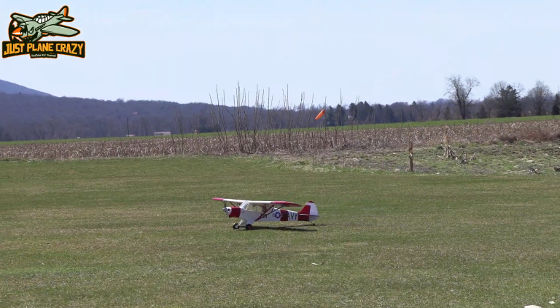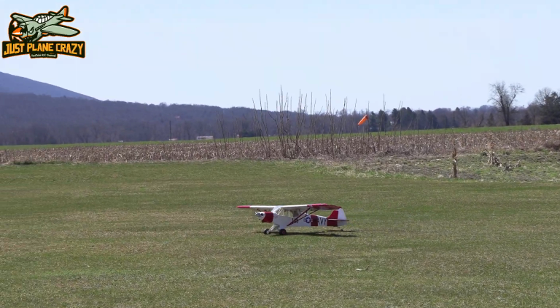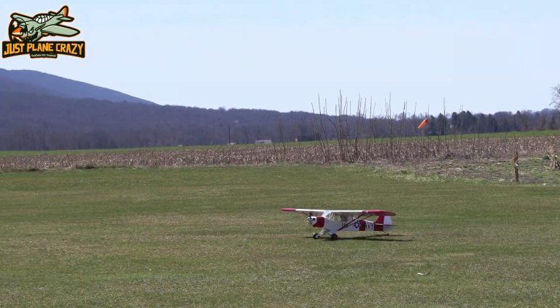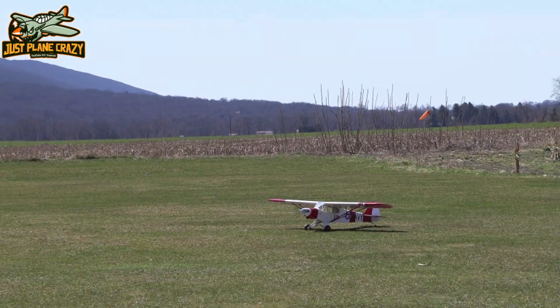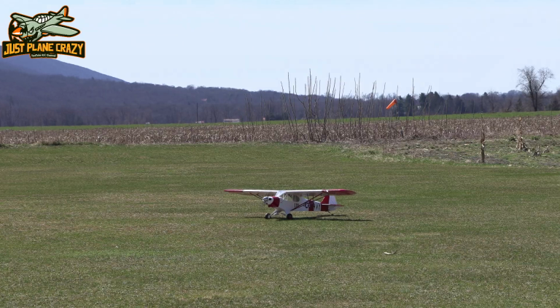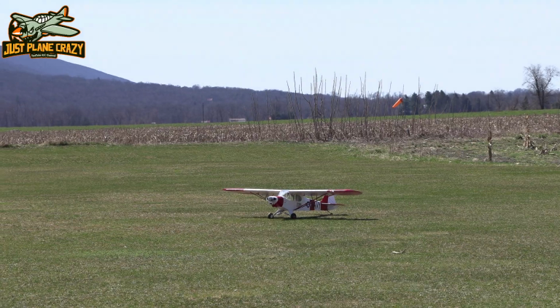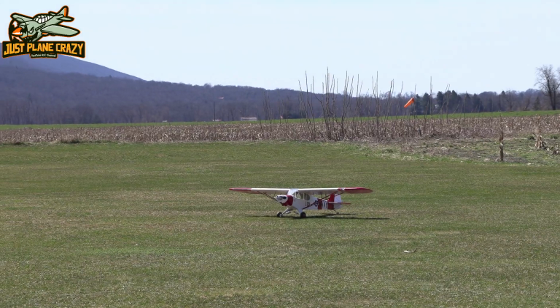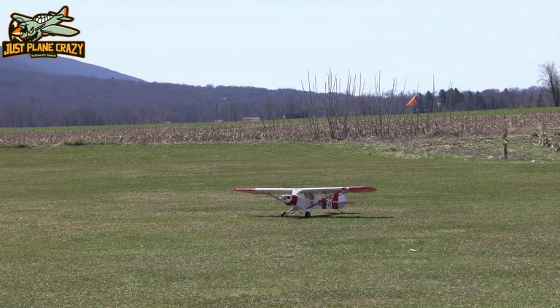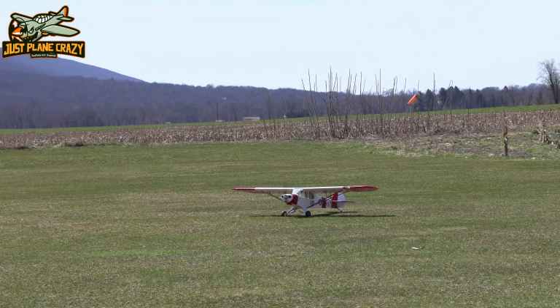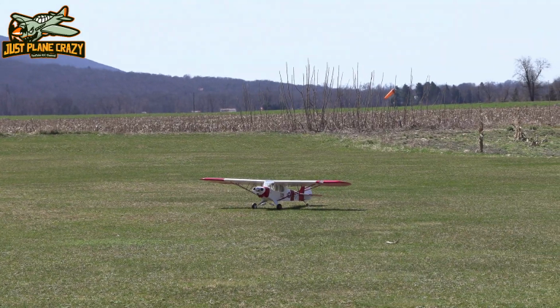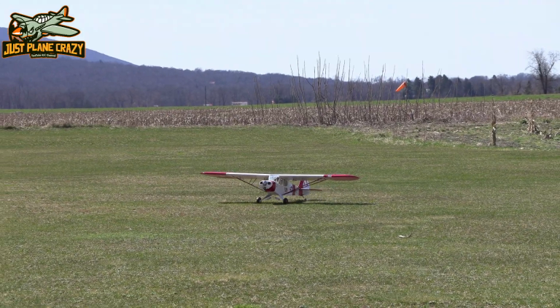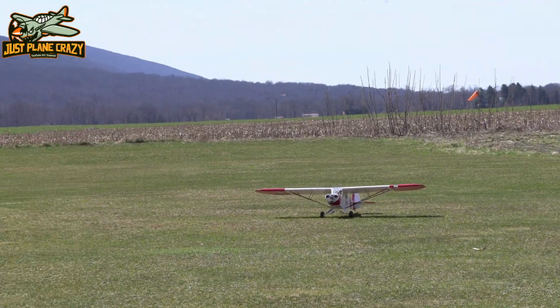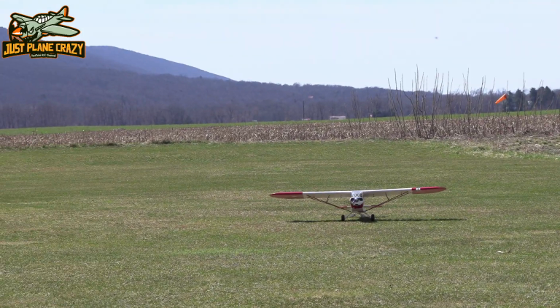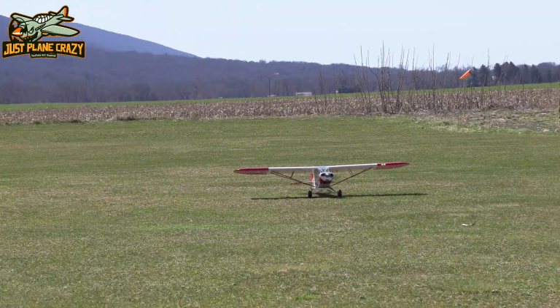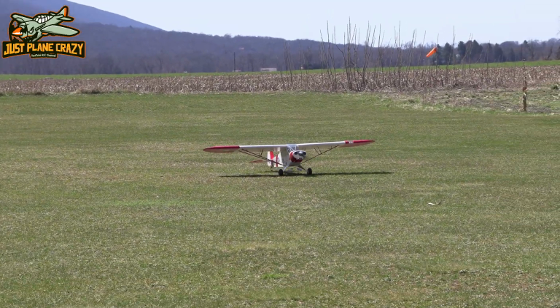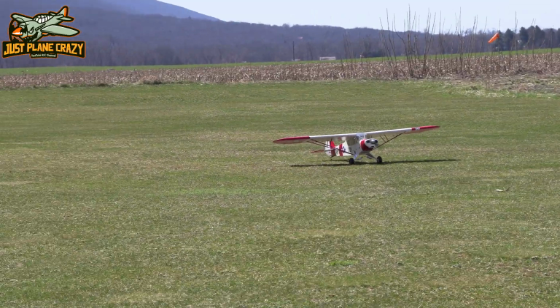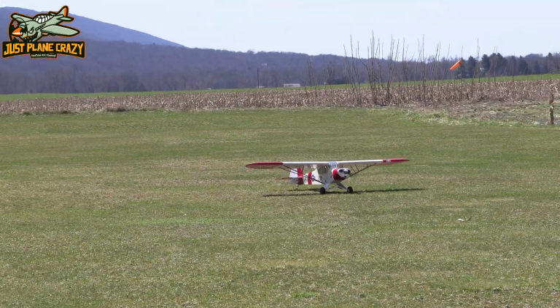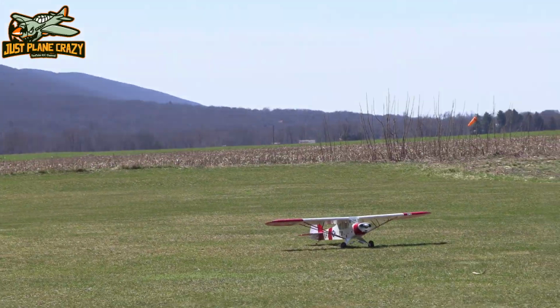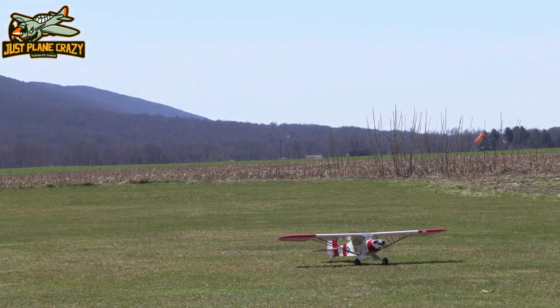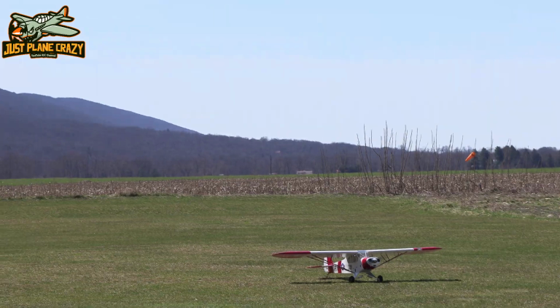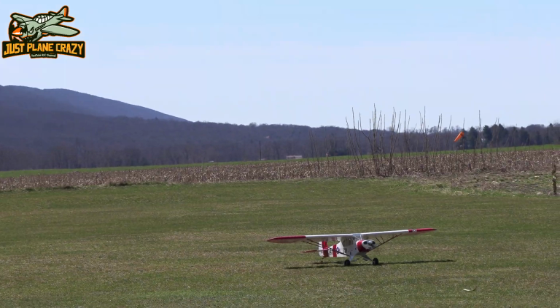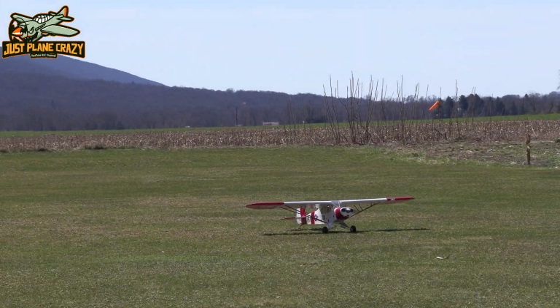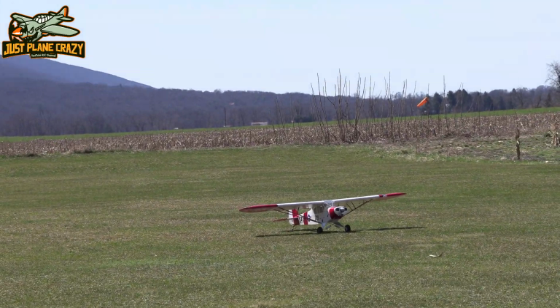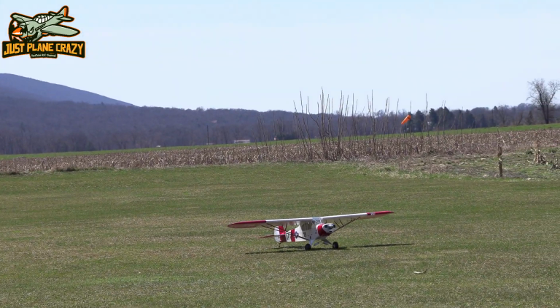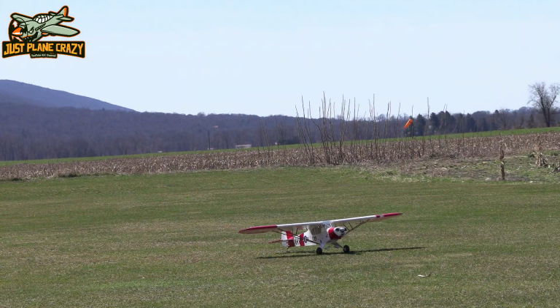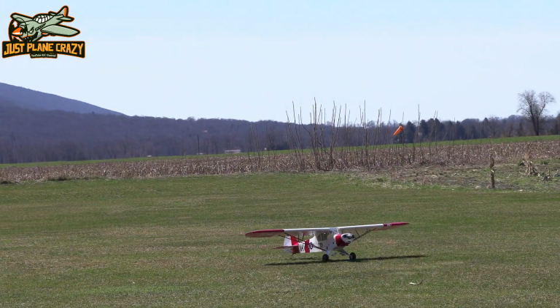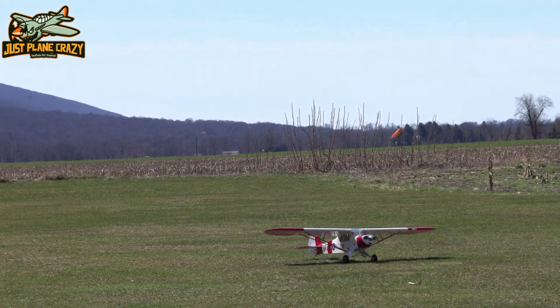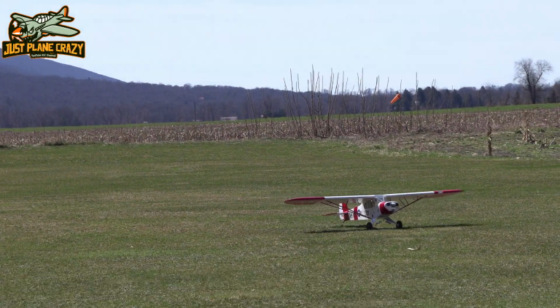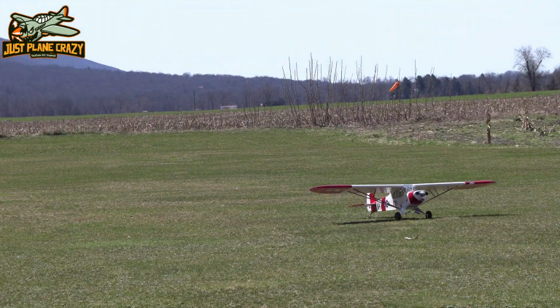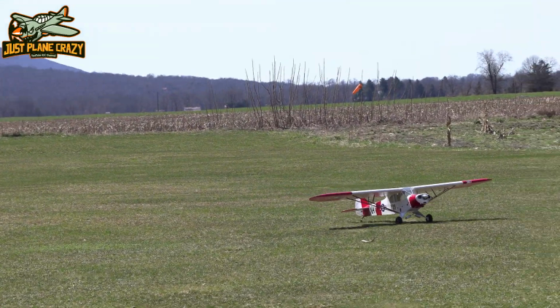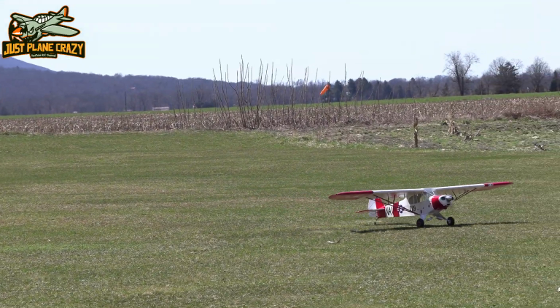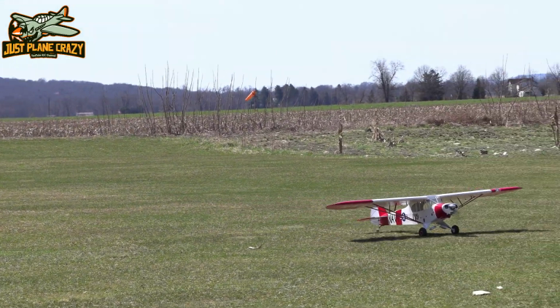All right guys, here we go. I'm on camera duty today, so this is Donnie's quarter-scale Cub. He did a really sweet custom paint scheme on this thing.